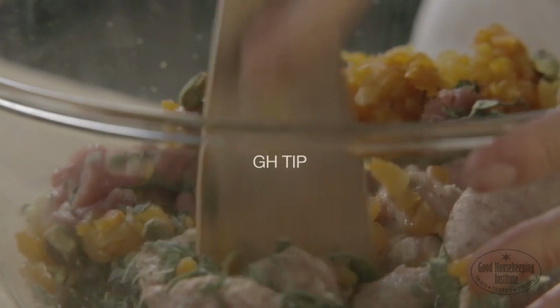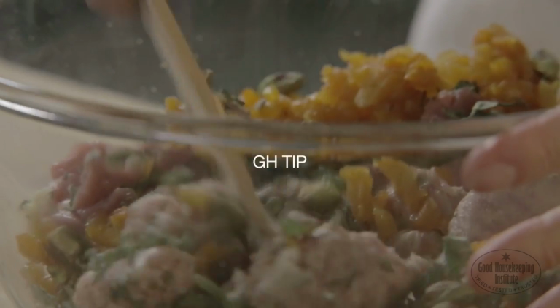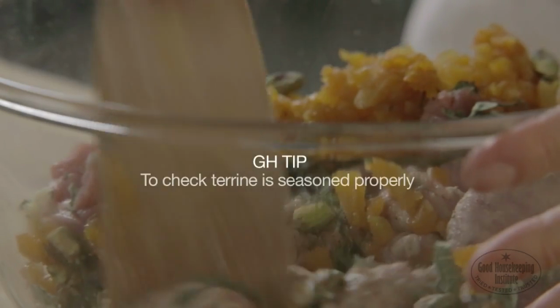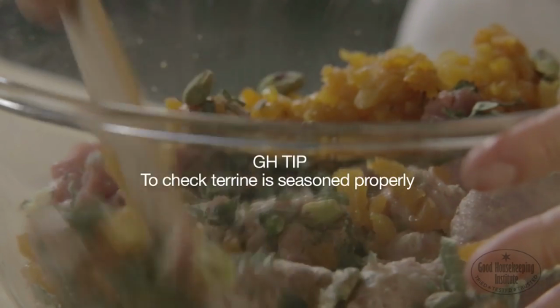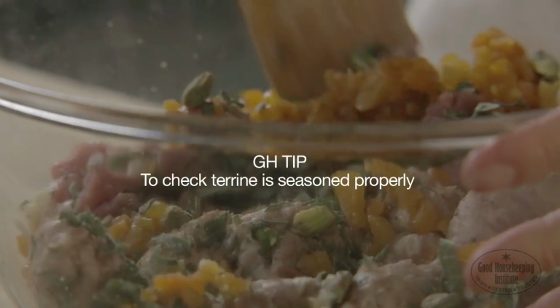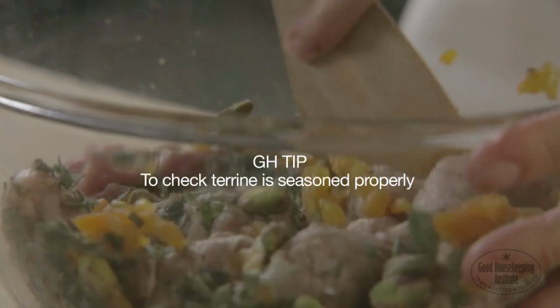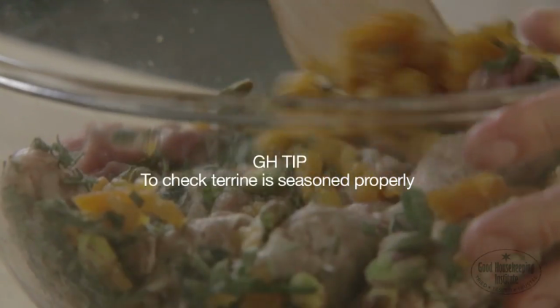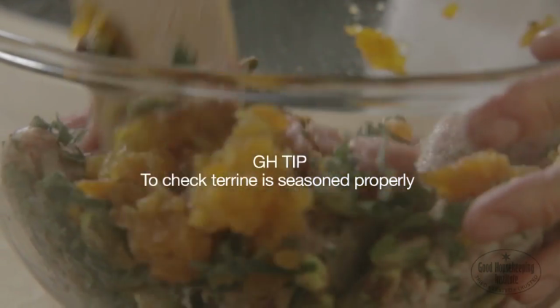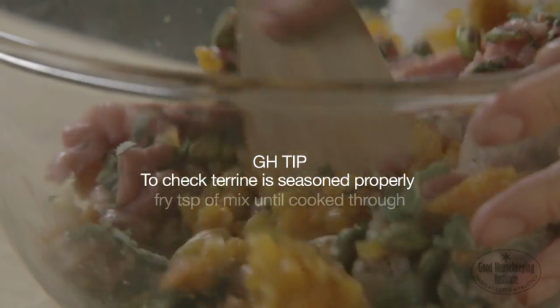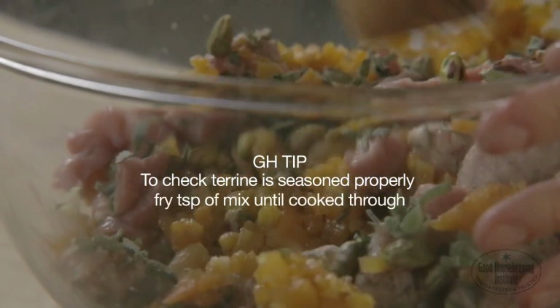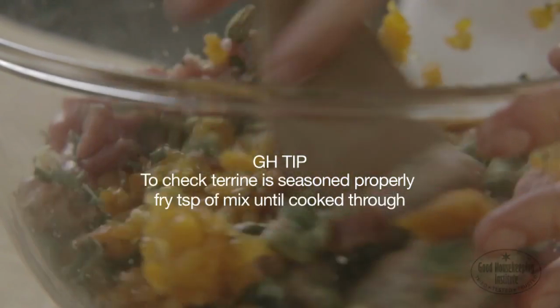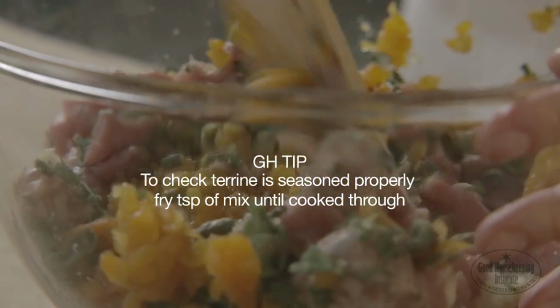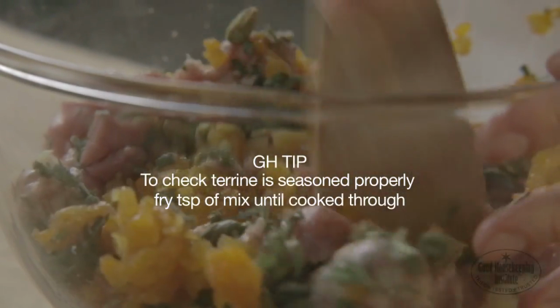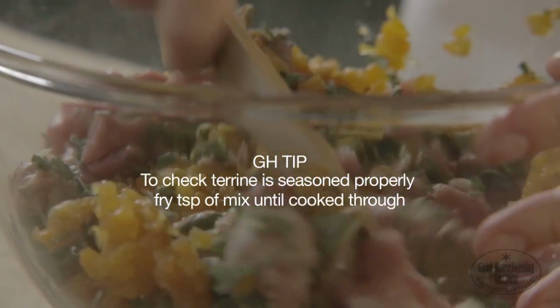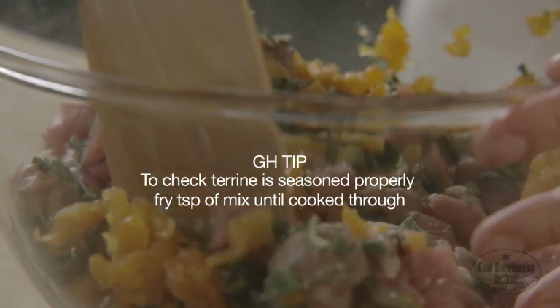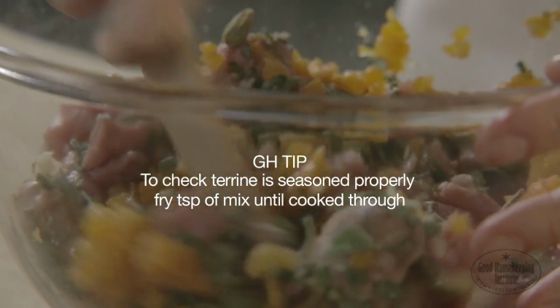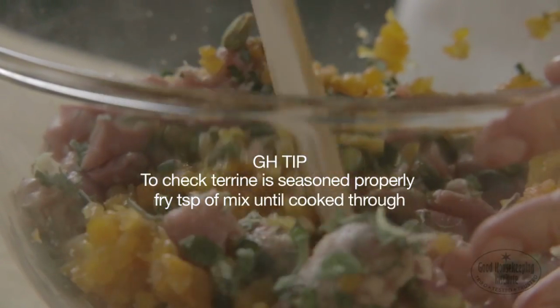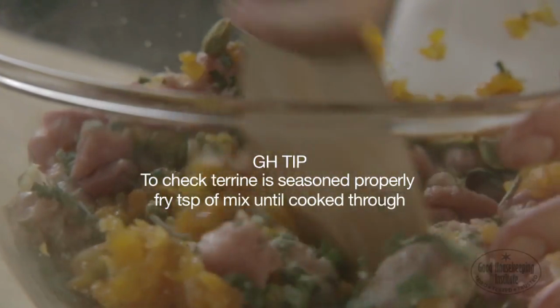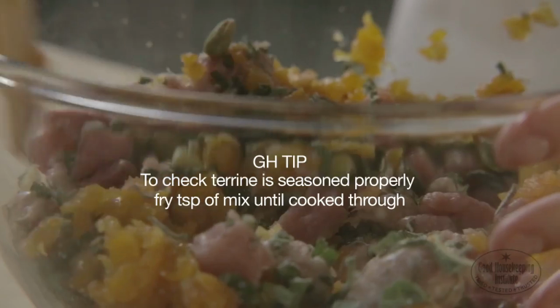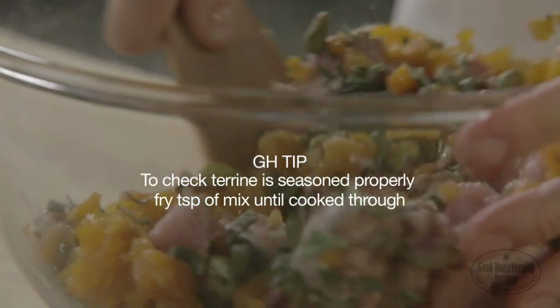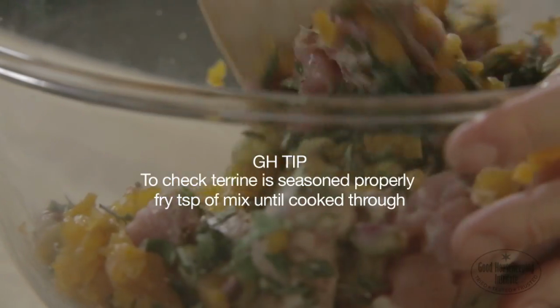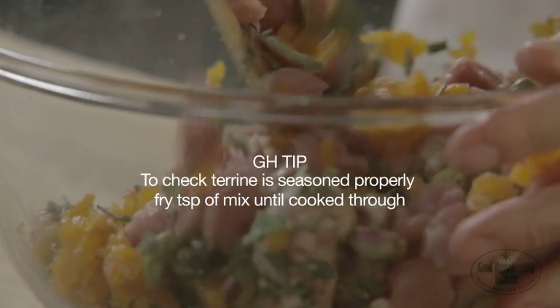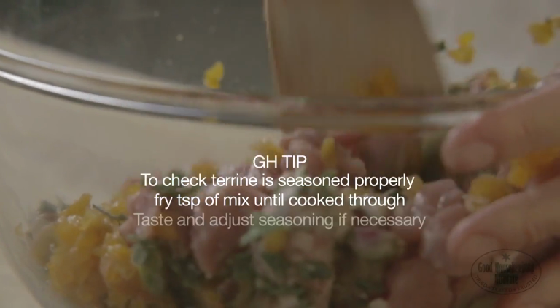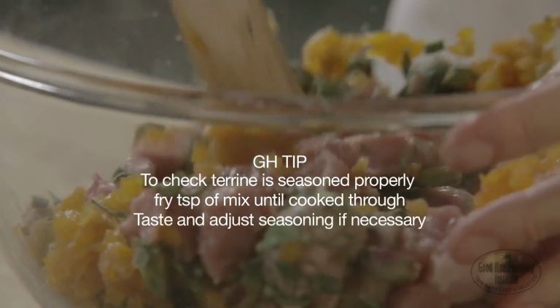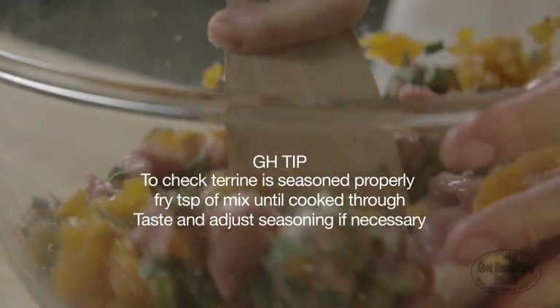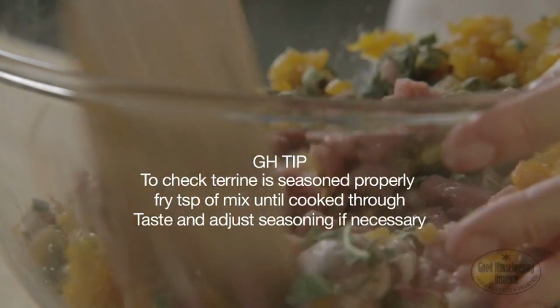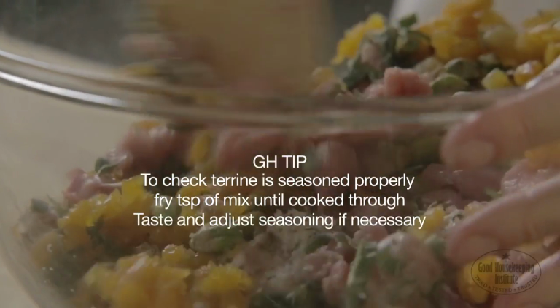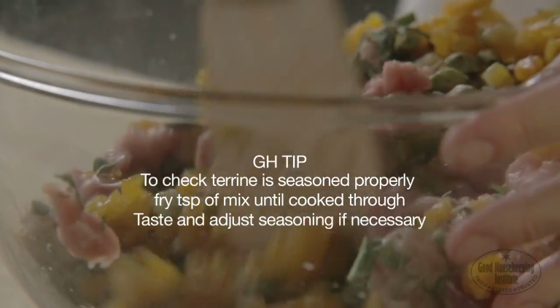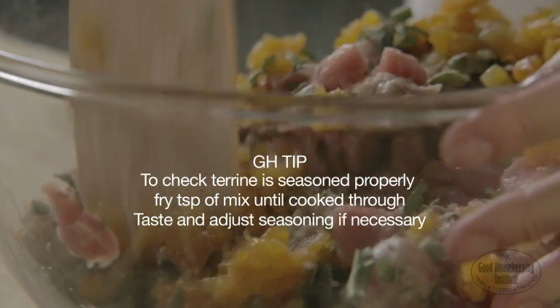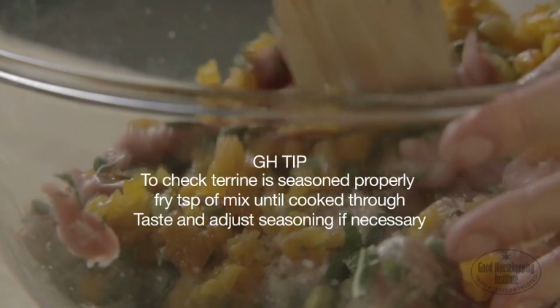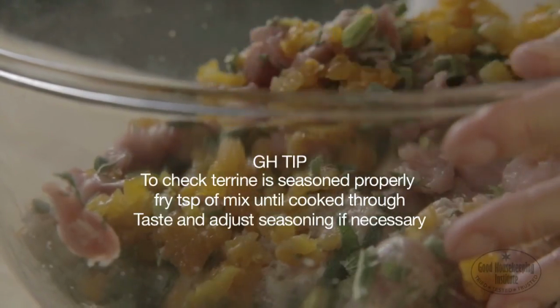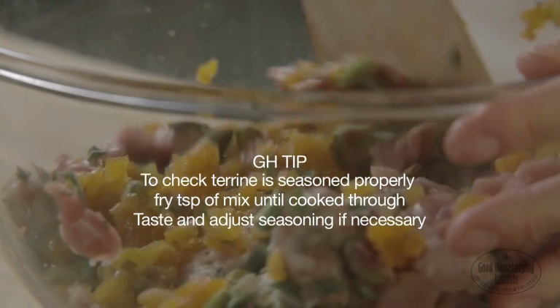To check the terrine is seasoned properly, fry a teaspoon of the mixture in a small pan until cooked through. Taste and adjust seasoning if necessary.